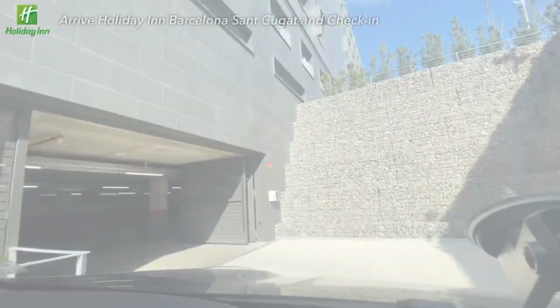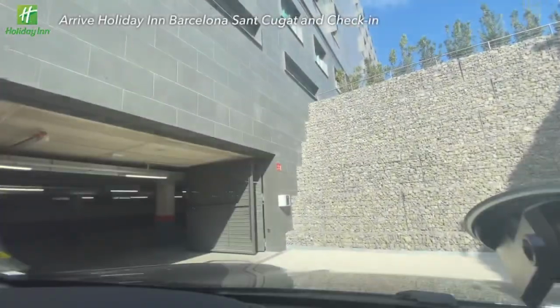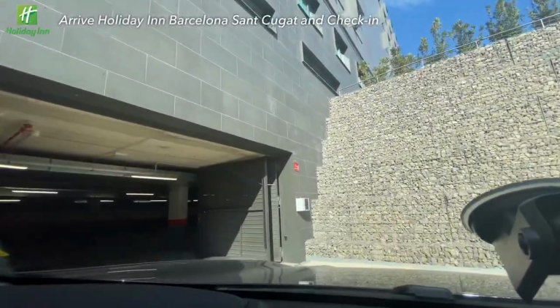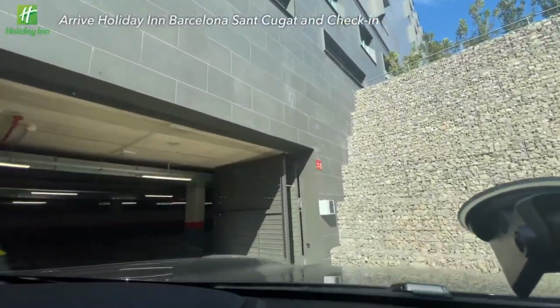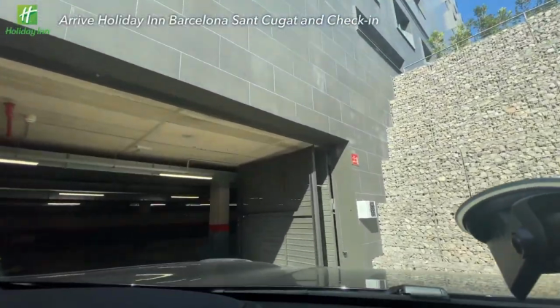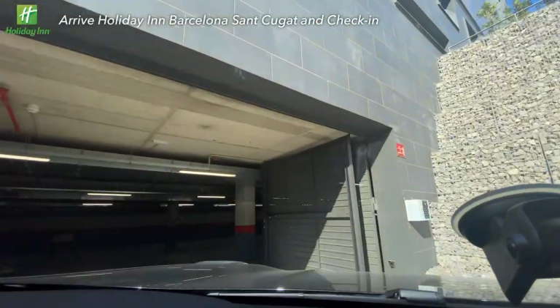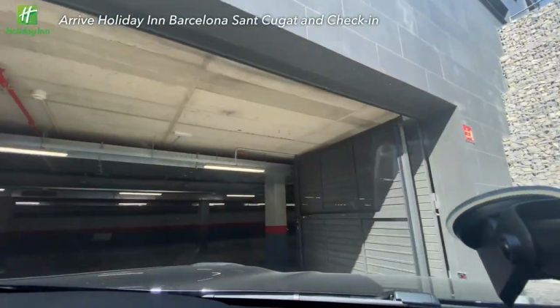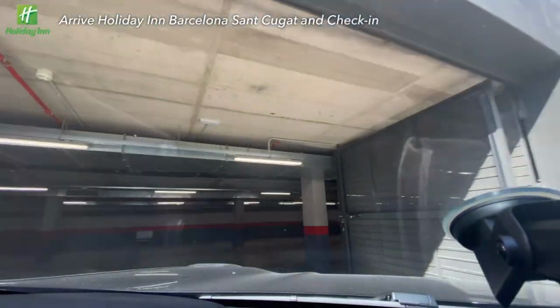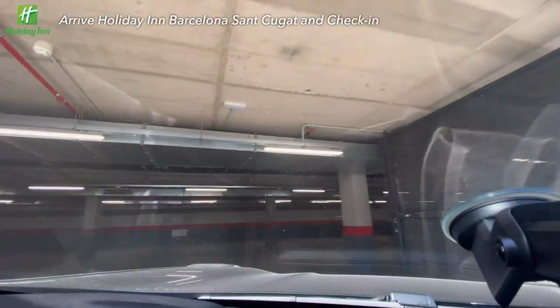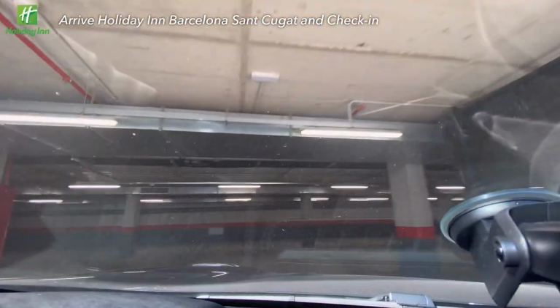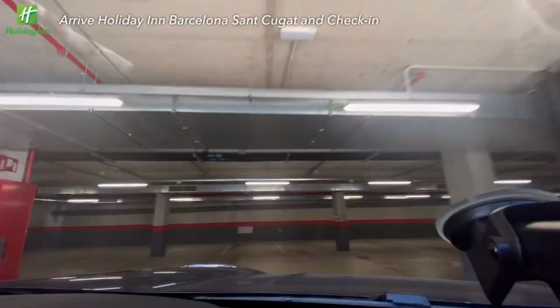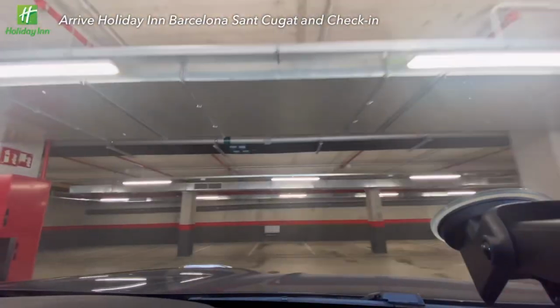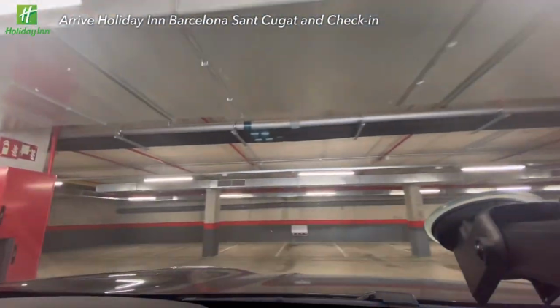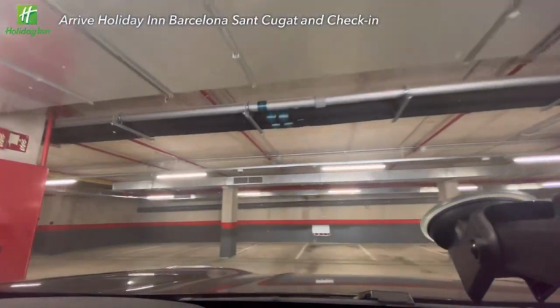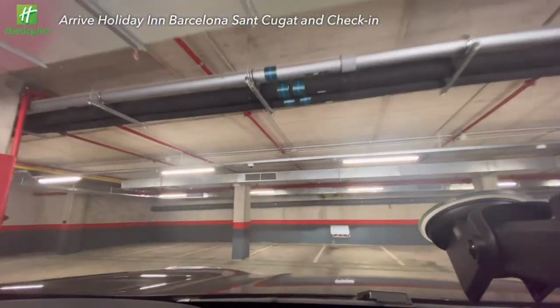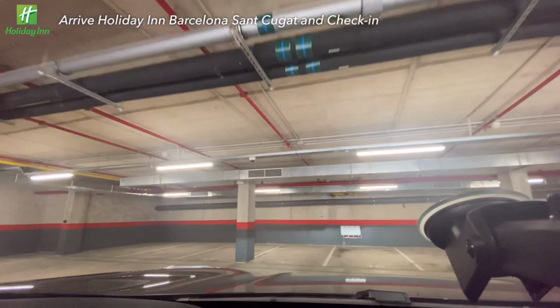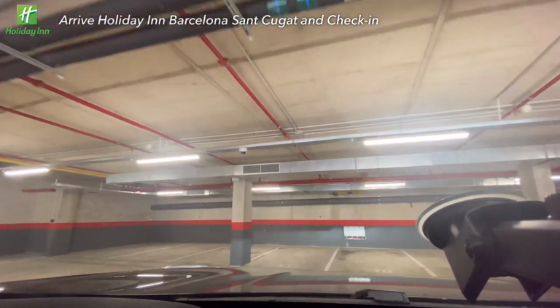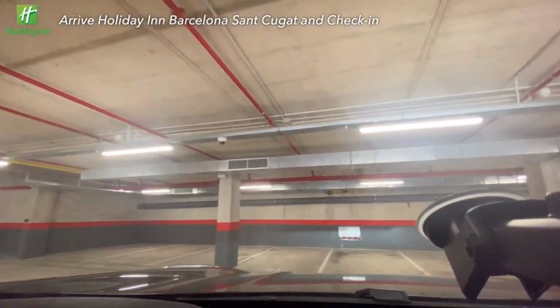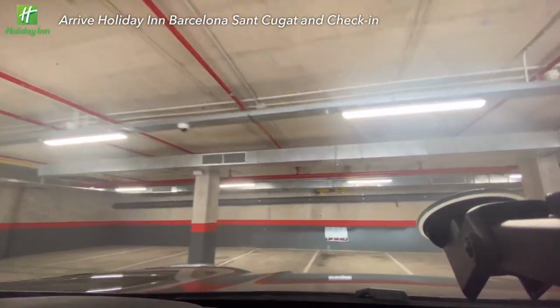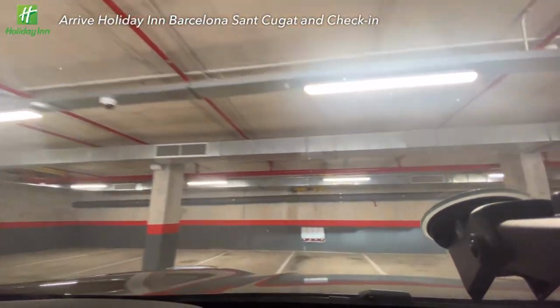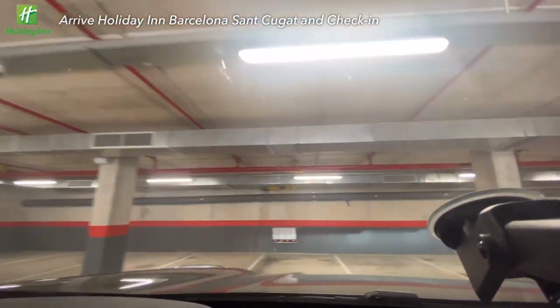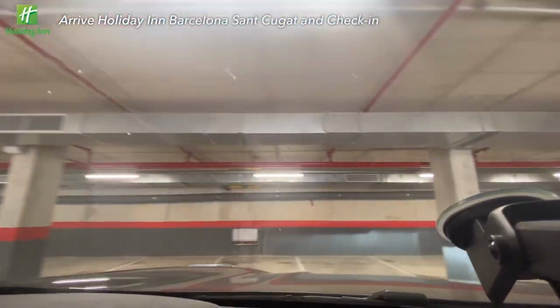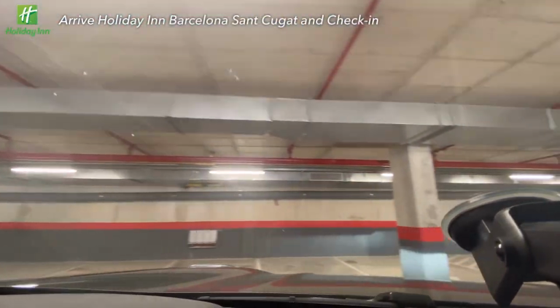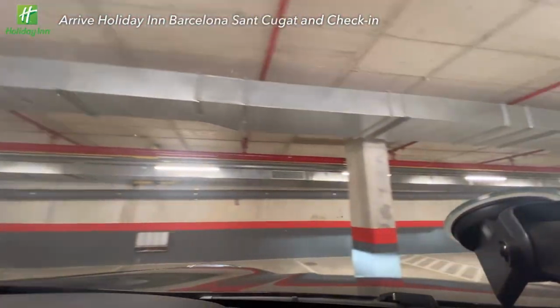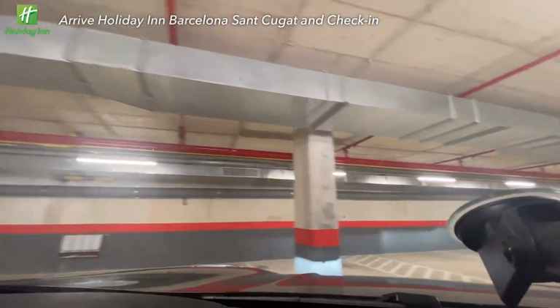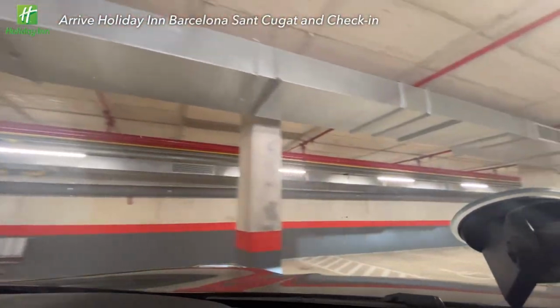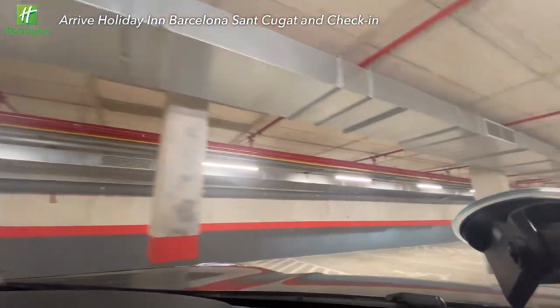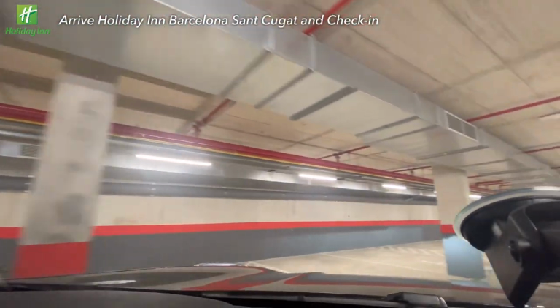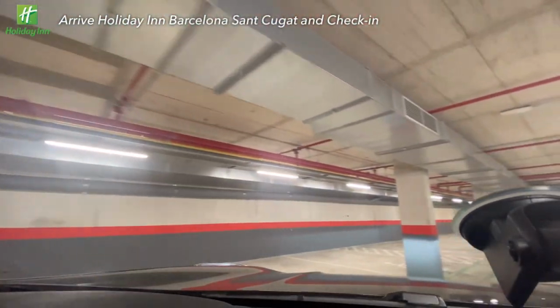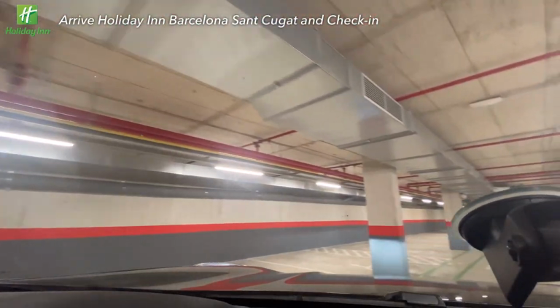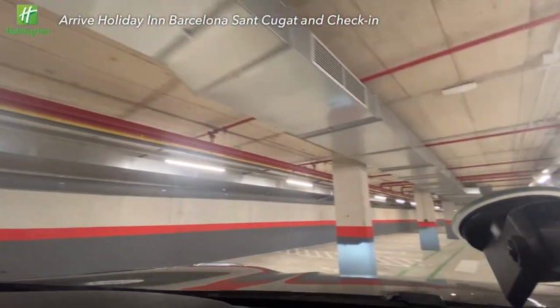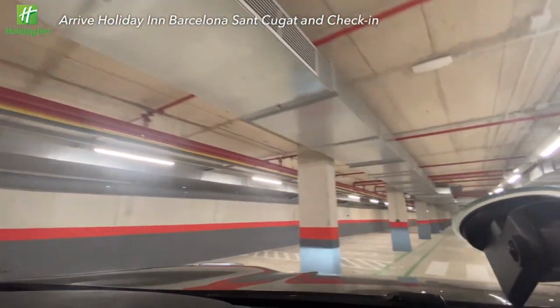Now we are arriving at the hotel by driving. This hotel is relatively new. From the parking facilities, you can also observe their cleanliness.